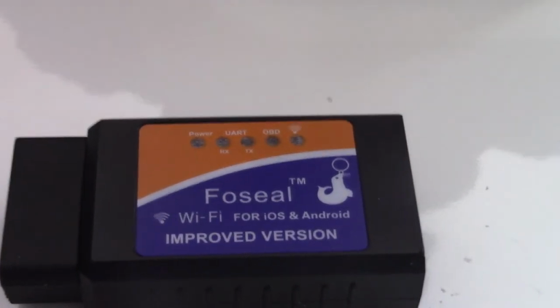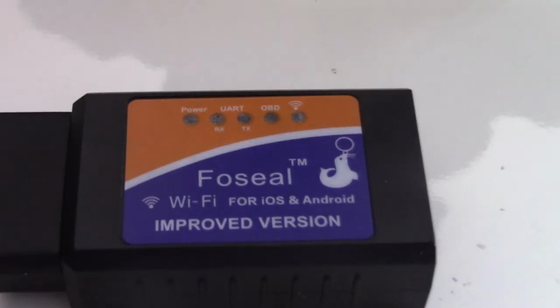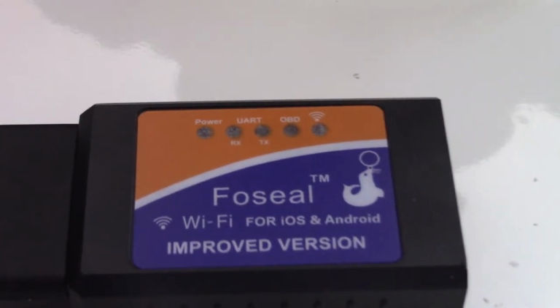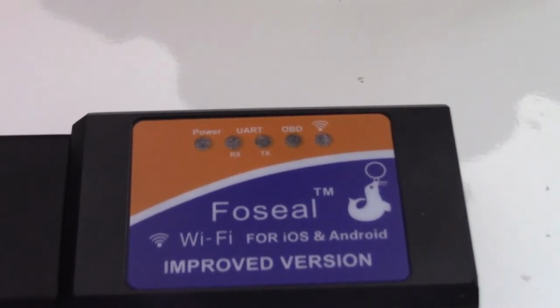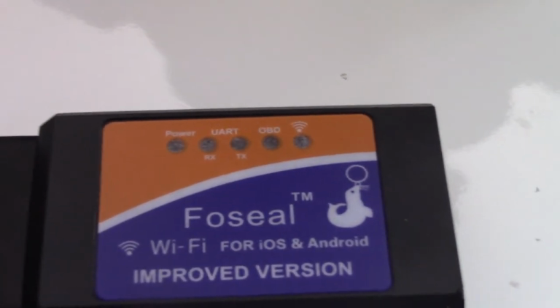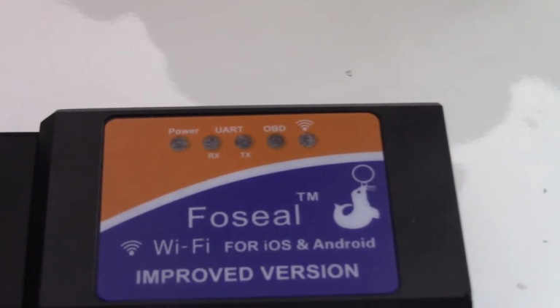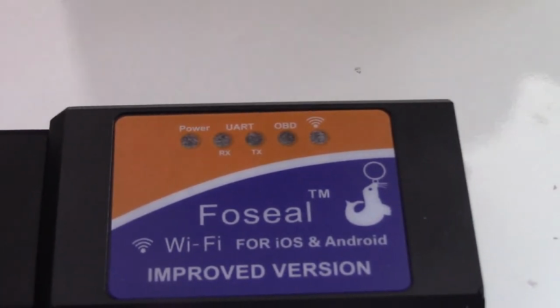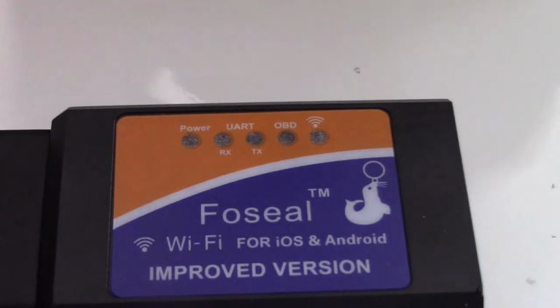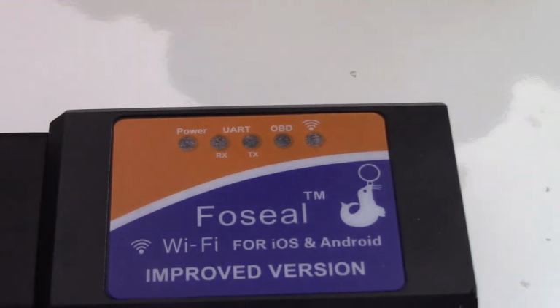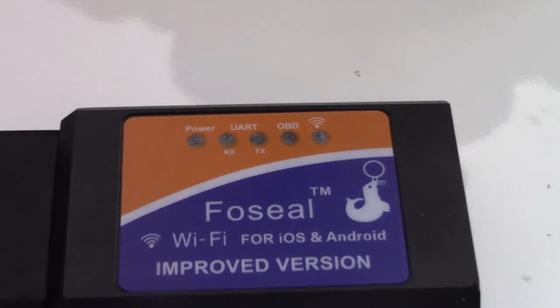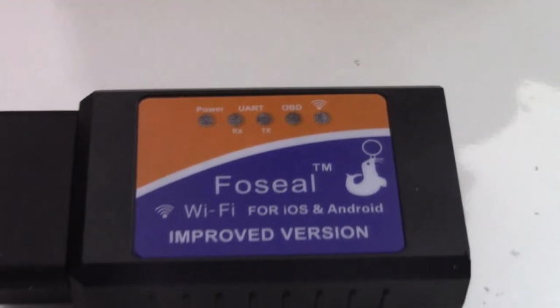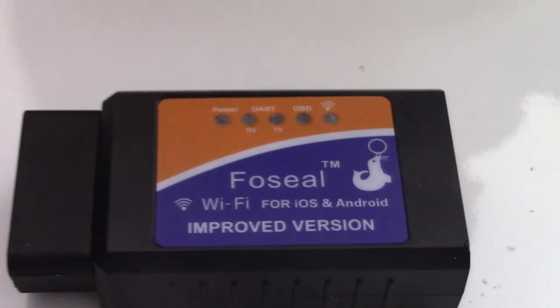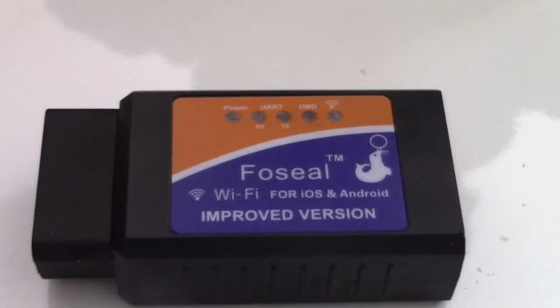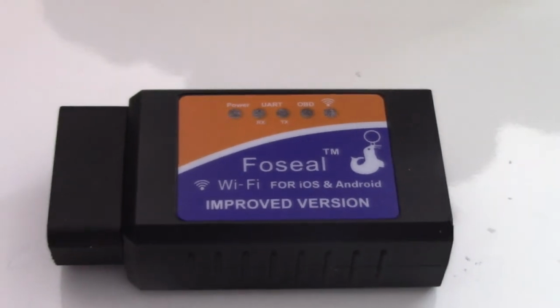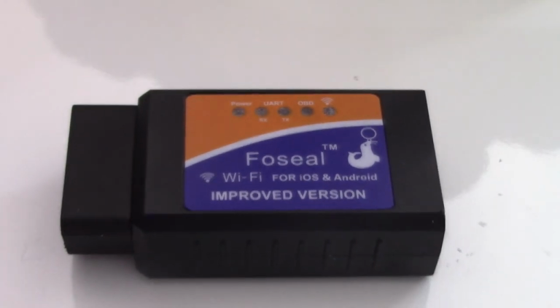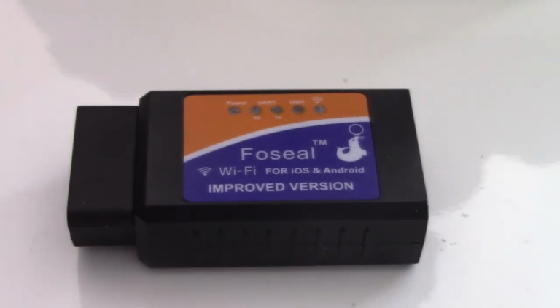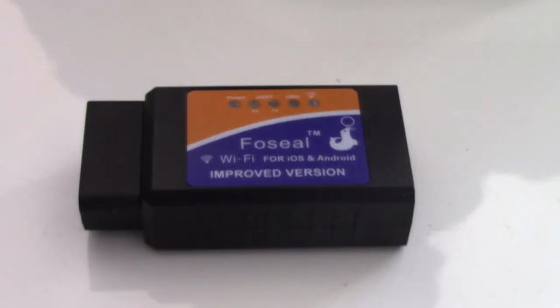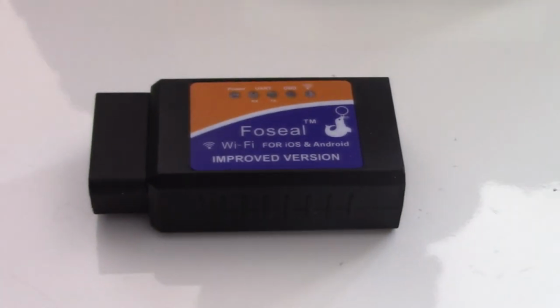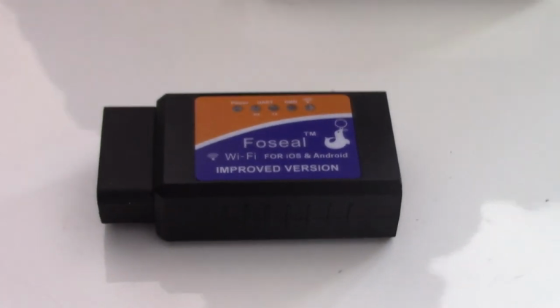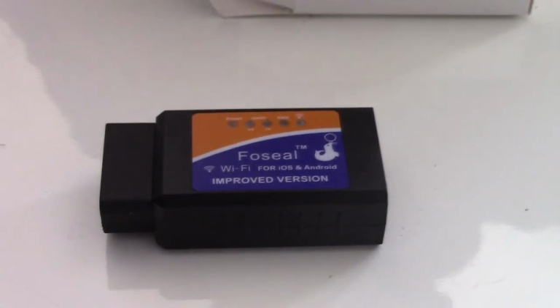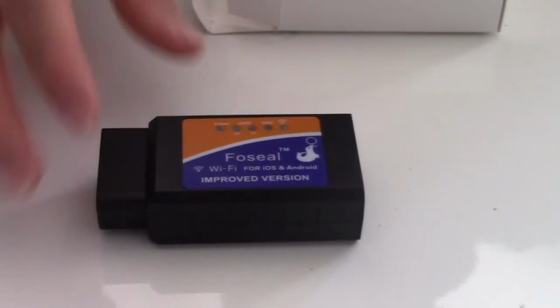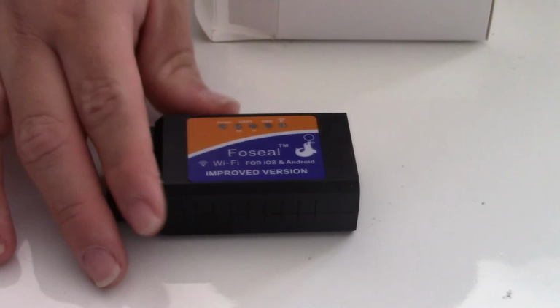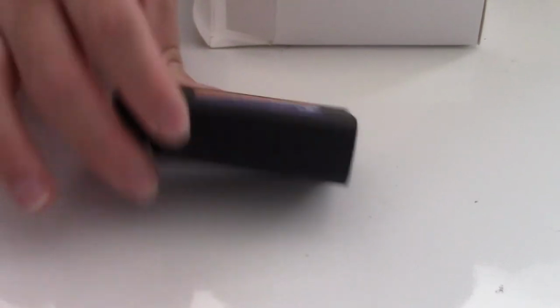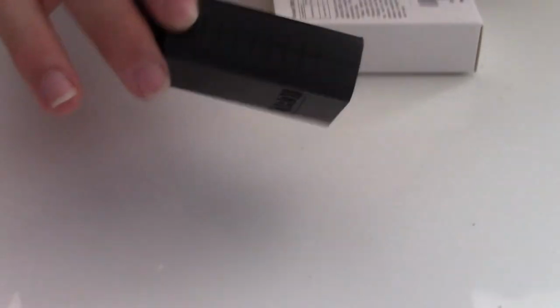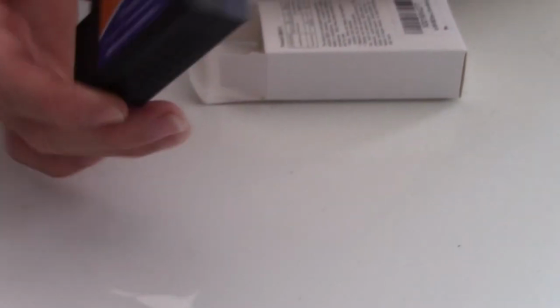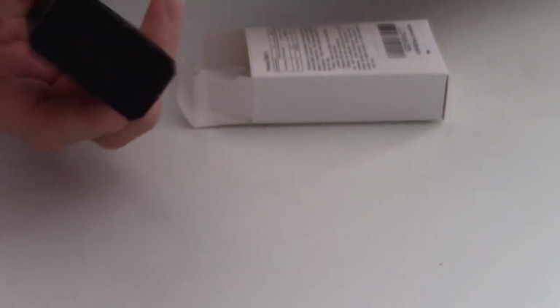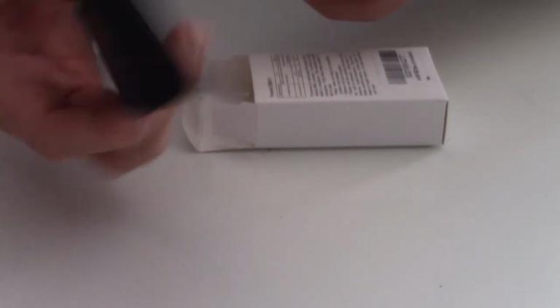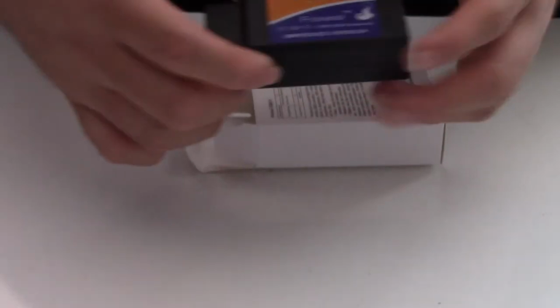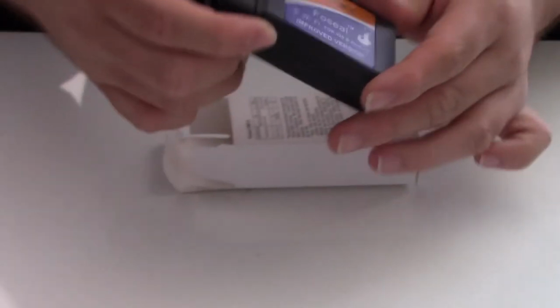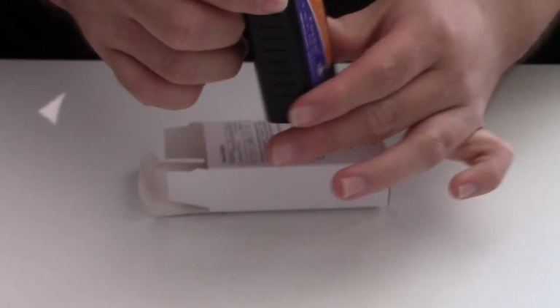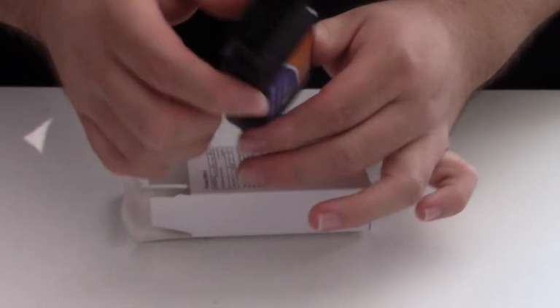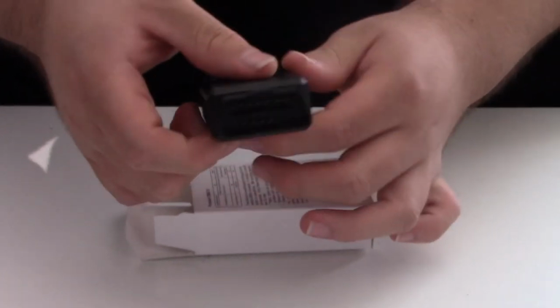This does work off of Wi-Fi, so you will need a phone. This one in particular works with both iOS and Android, so we'll get to that in a second.